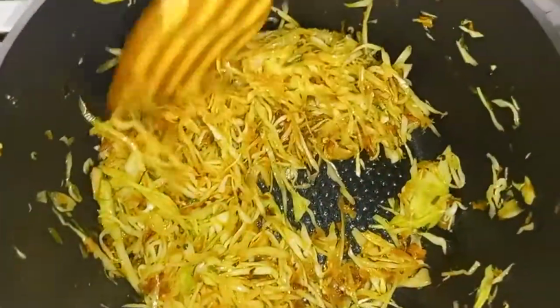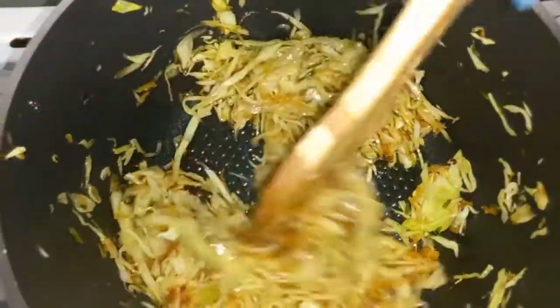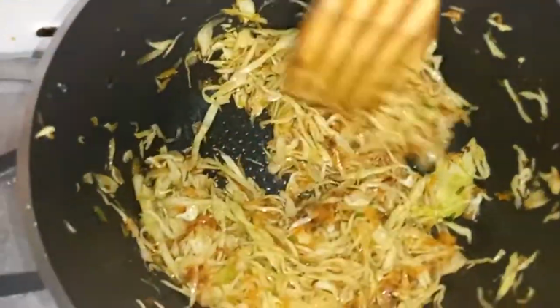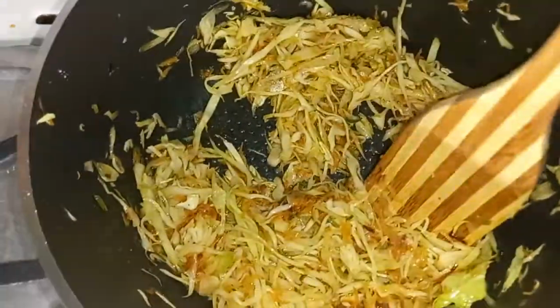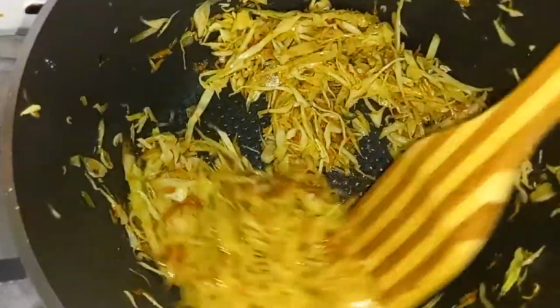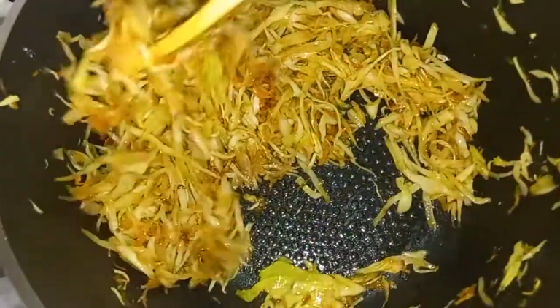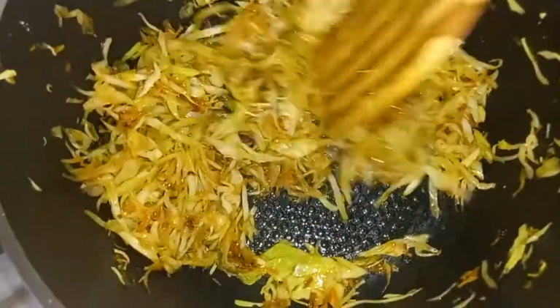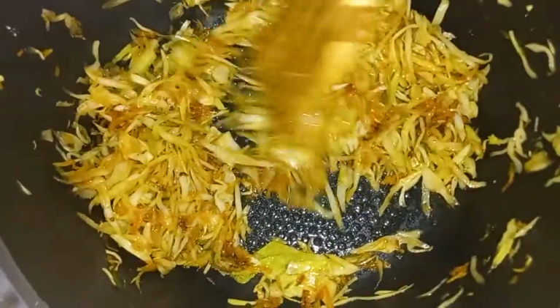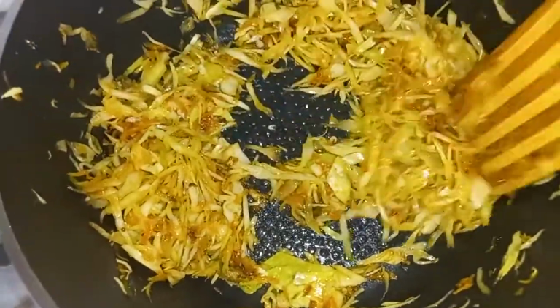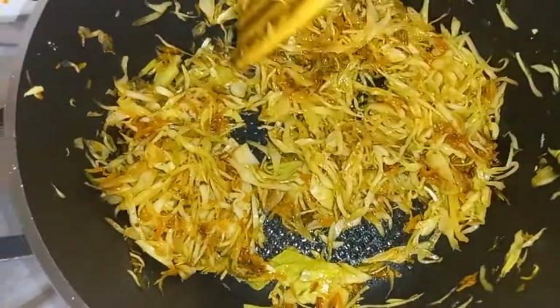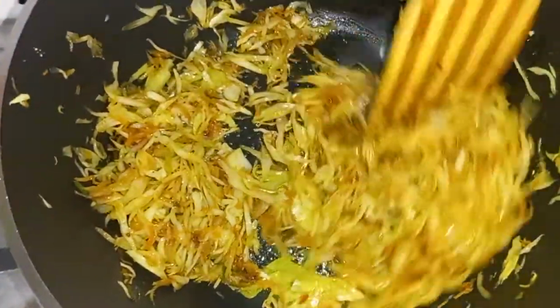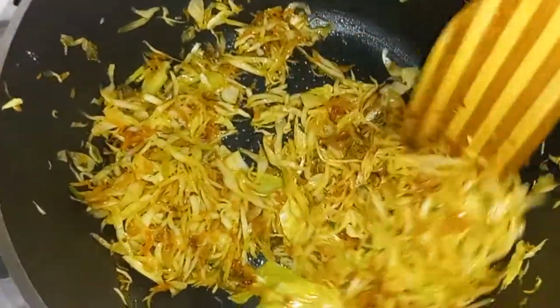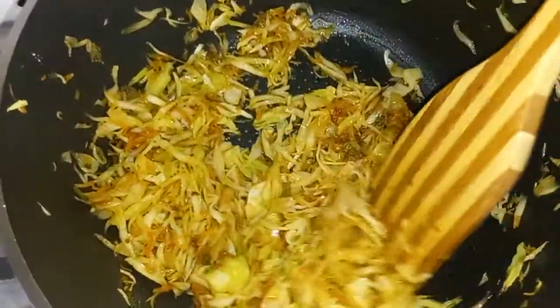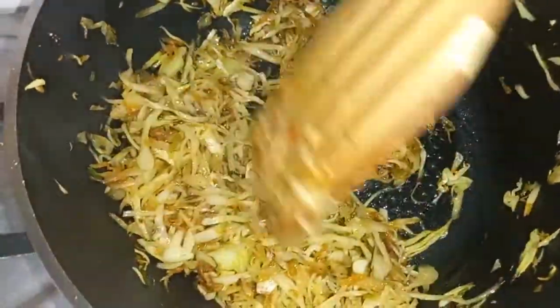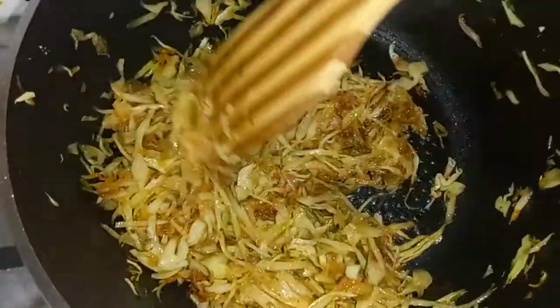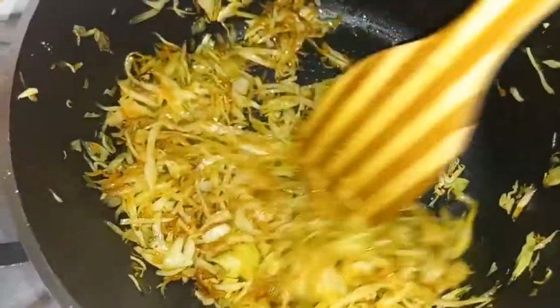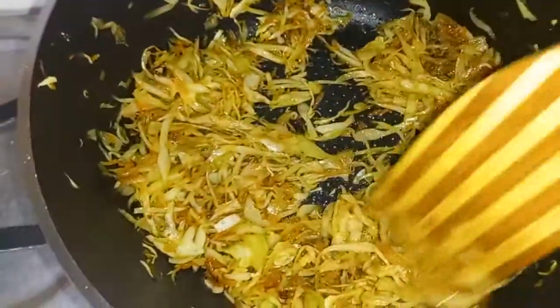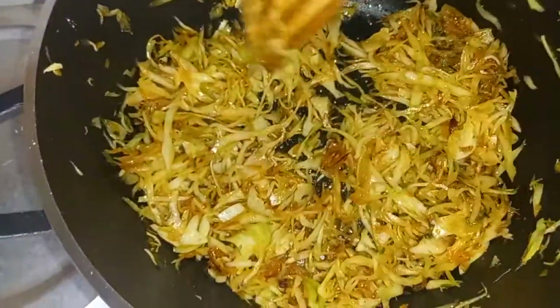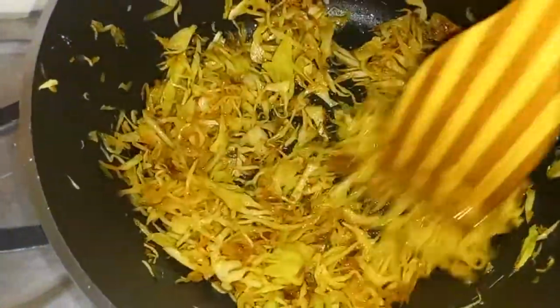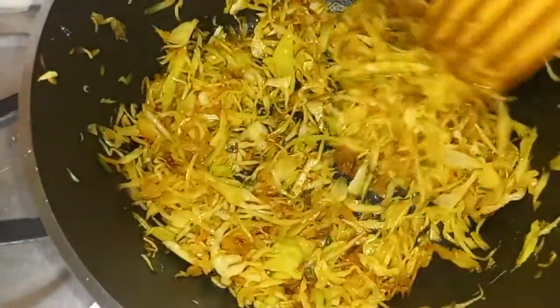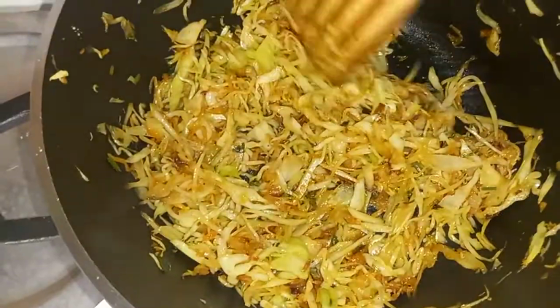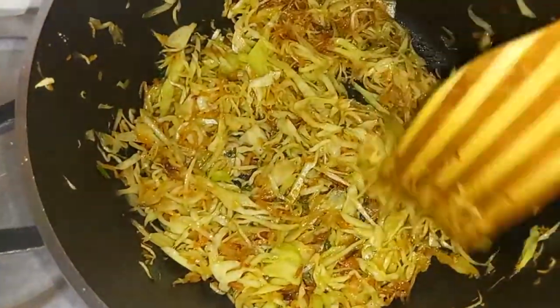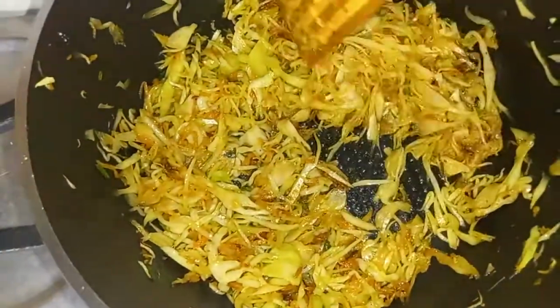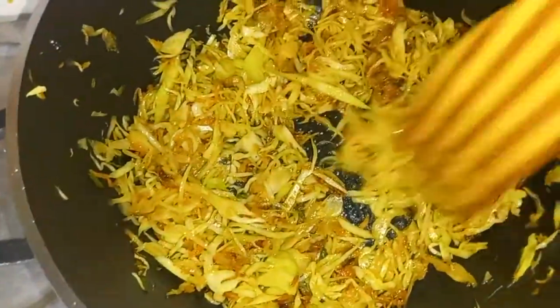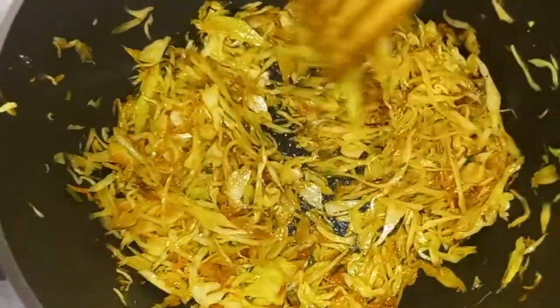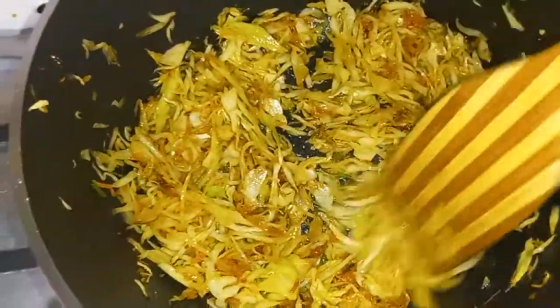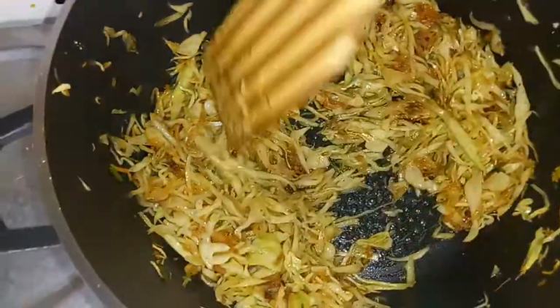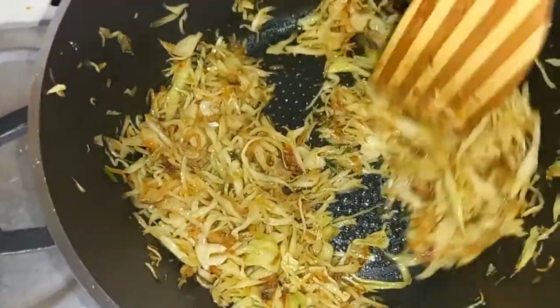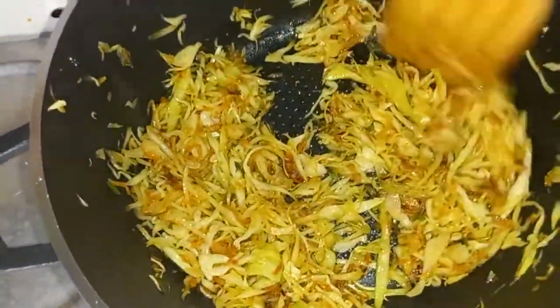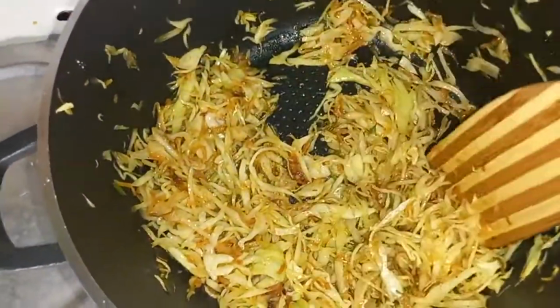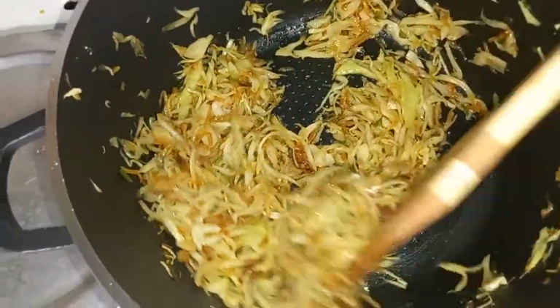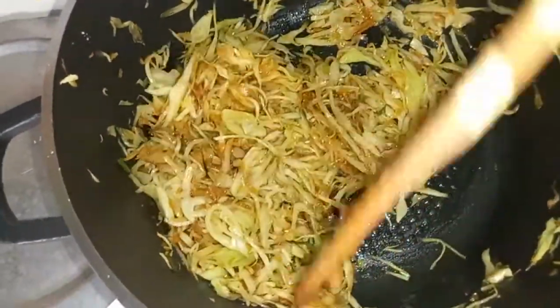After five minutes my cabbage looks amazing, as you can see, and it's ready to serve. Let me just show you what I'll be serving it with.